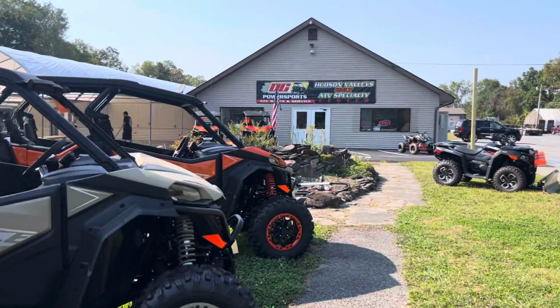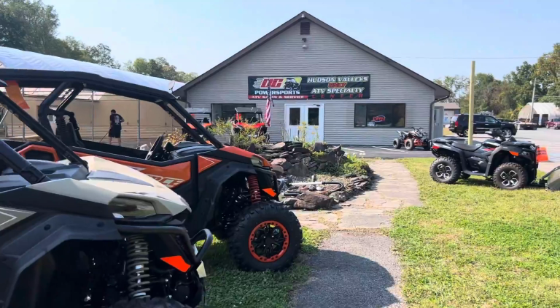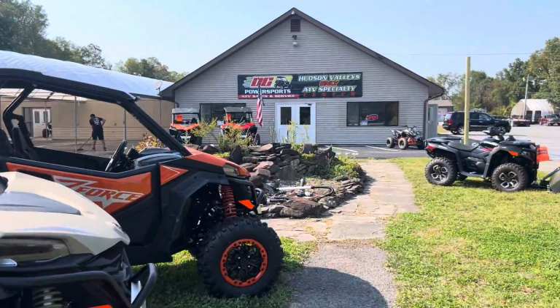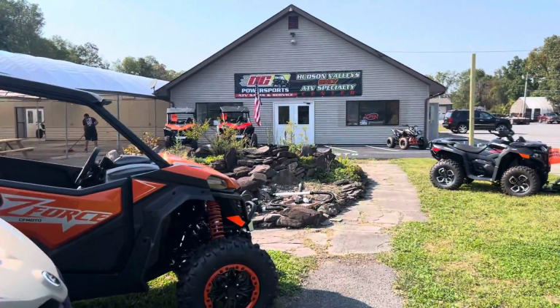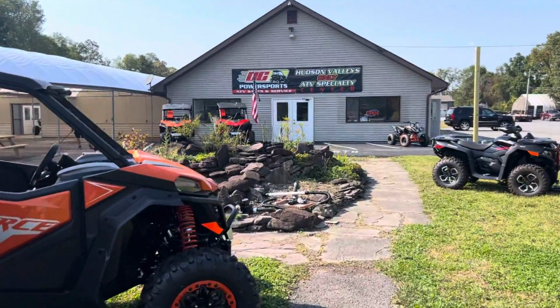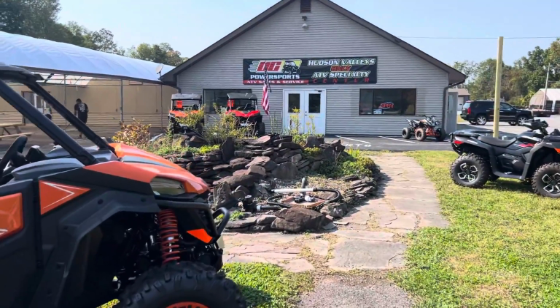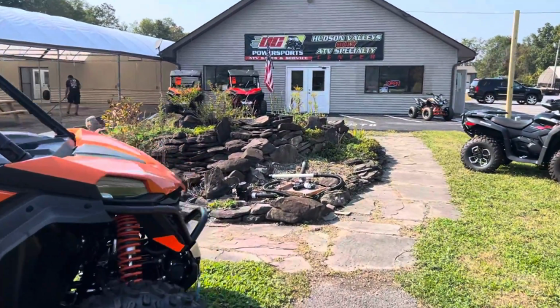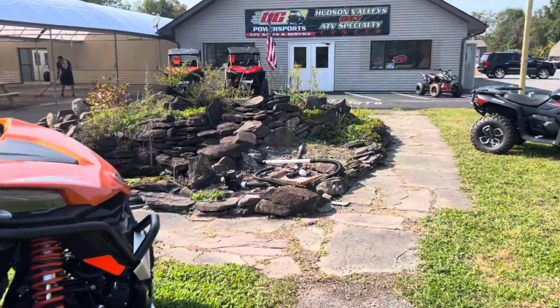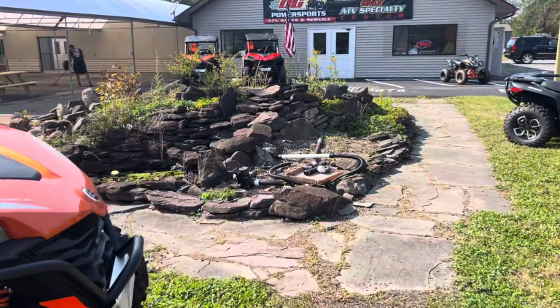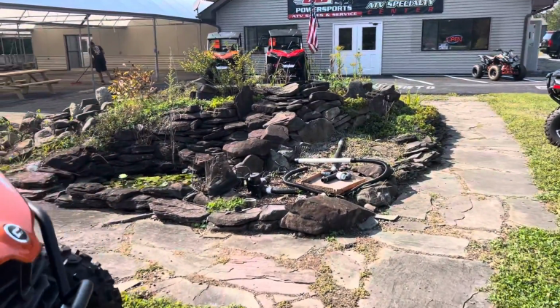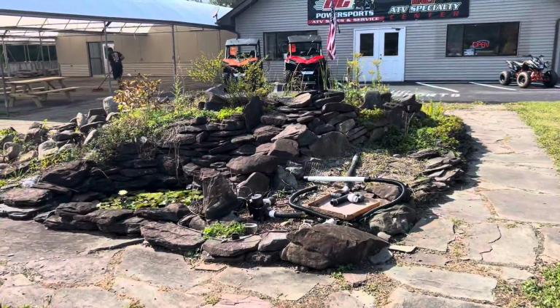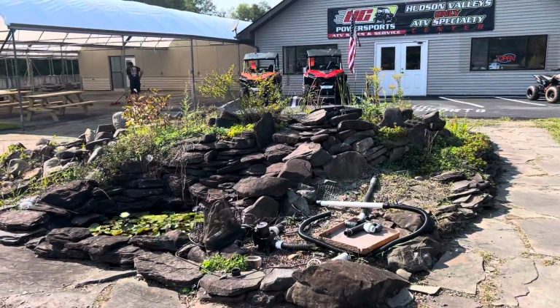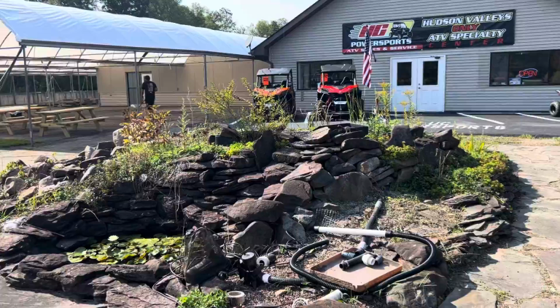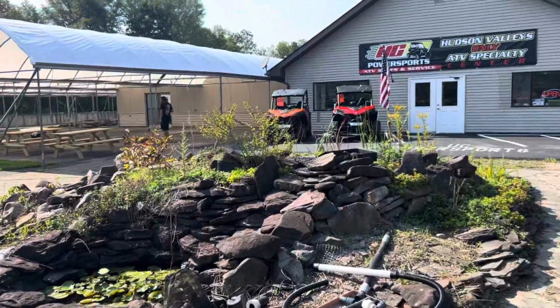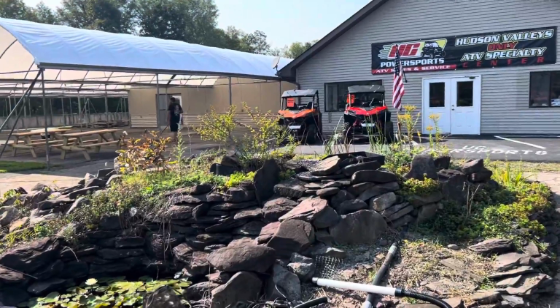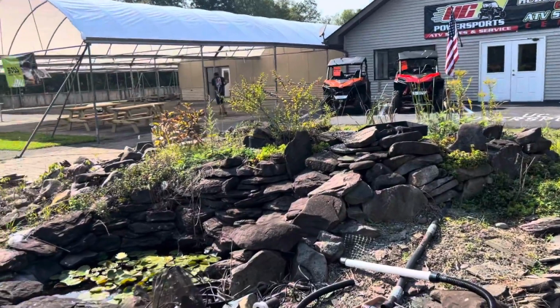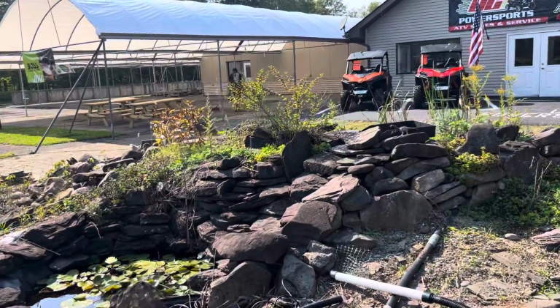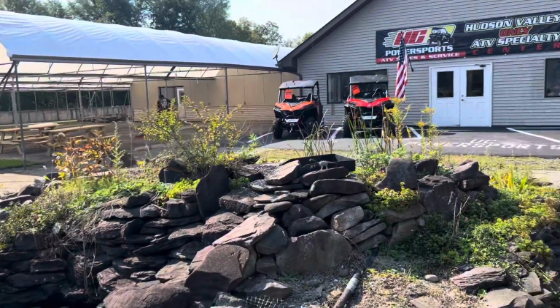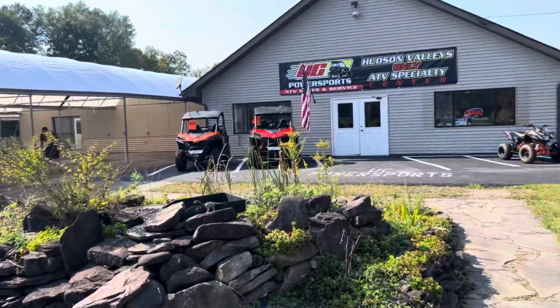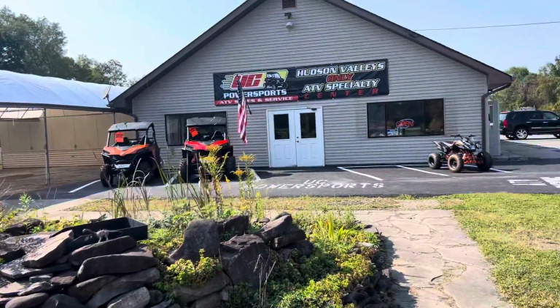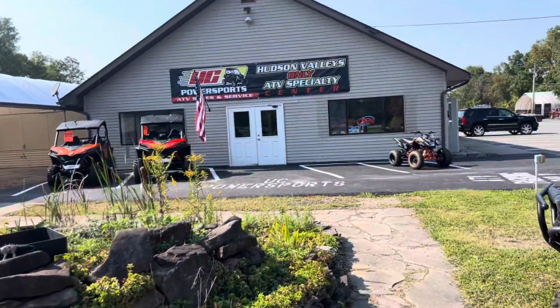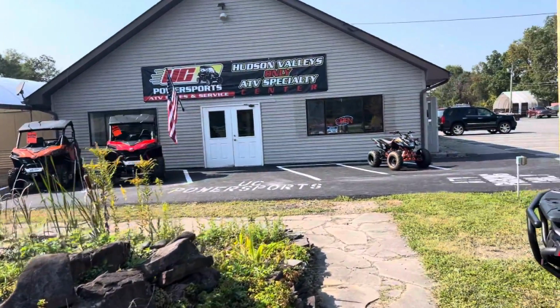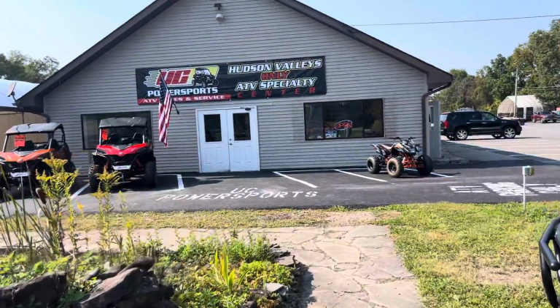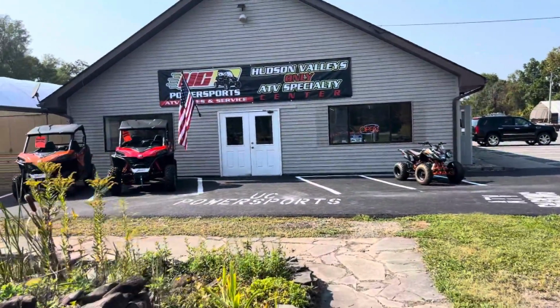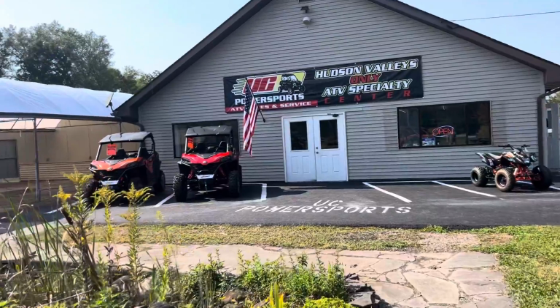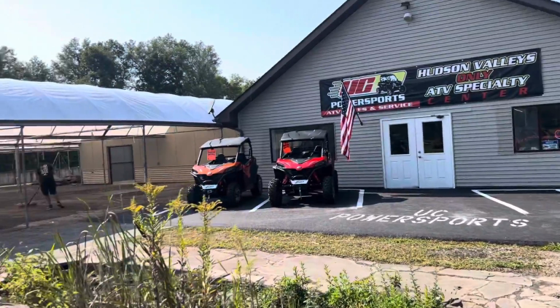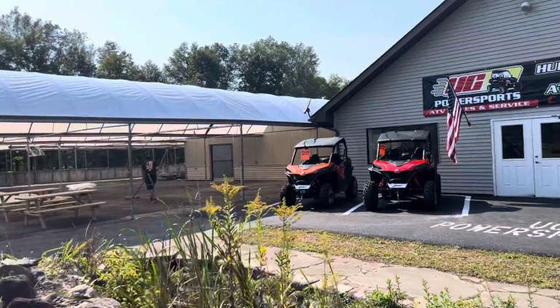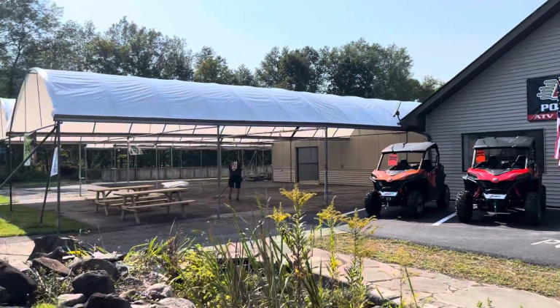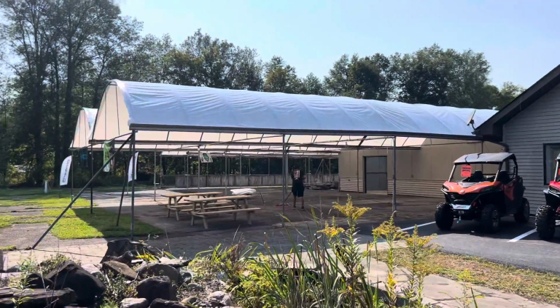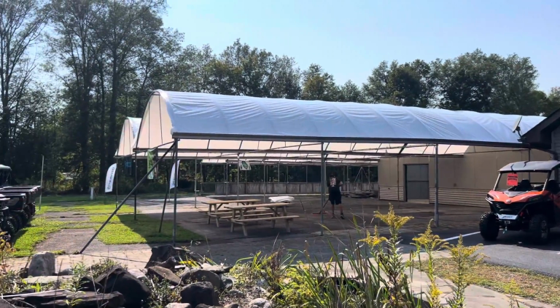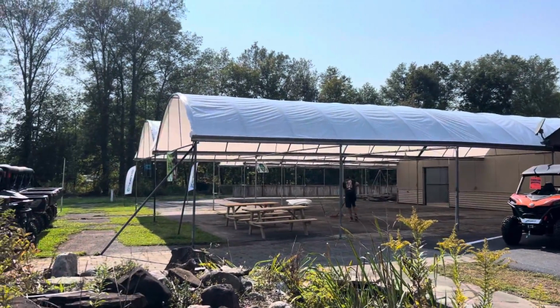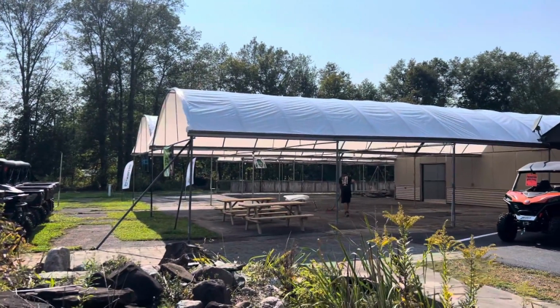Here's pretty much what we're looking like. We're still working on this whole waterfall feature here, which I think a lot of you guys will love when you see it and what we have planned for this. The front of the building is coming out pretty good, and we have all the greenhouses re-topped.